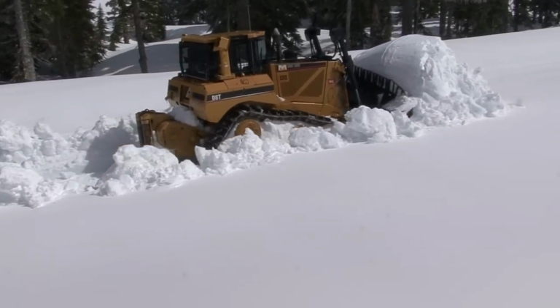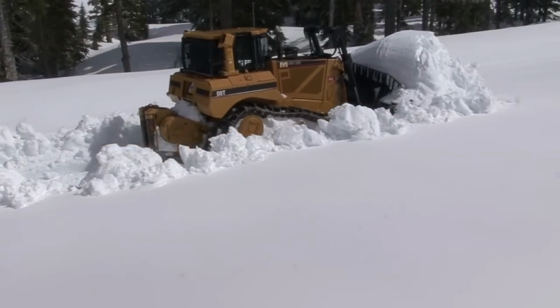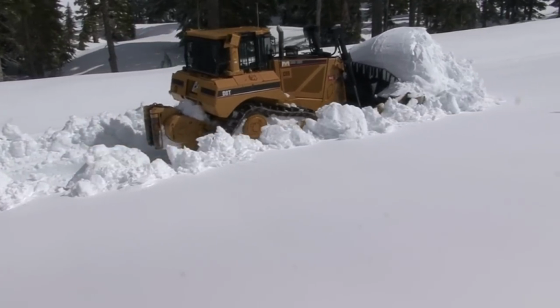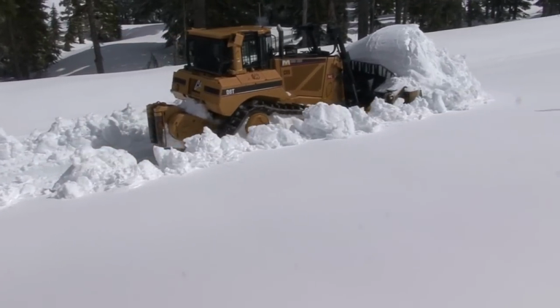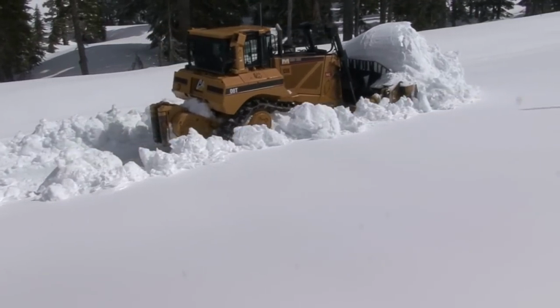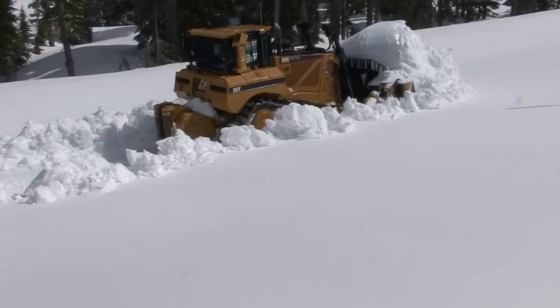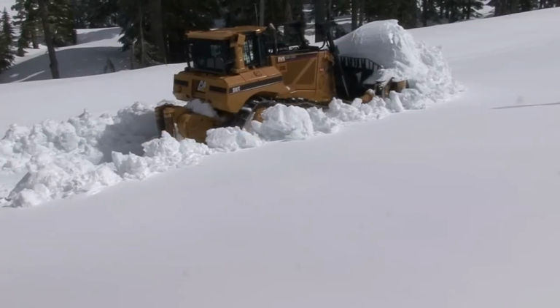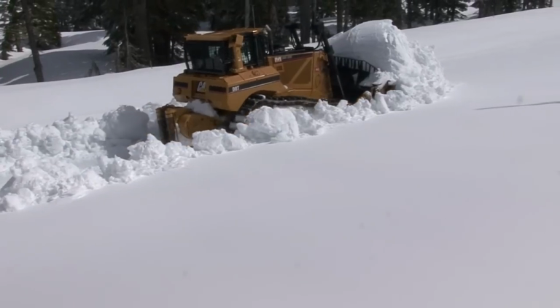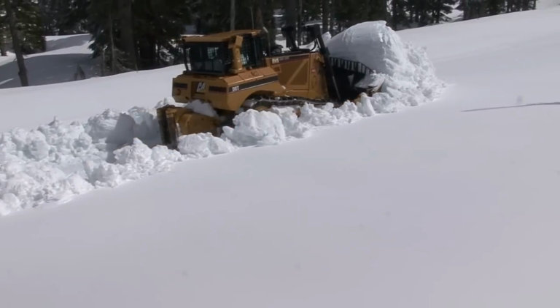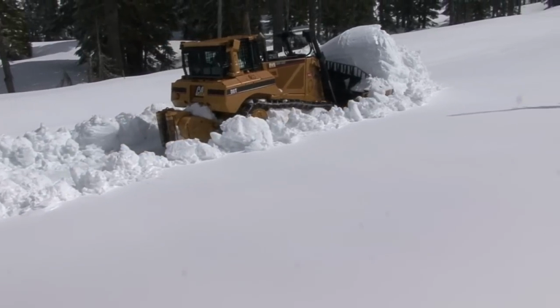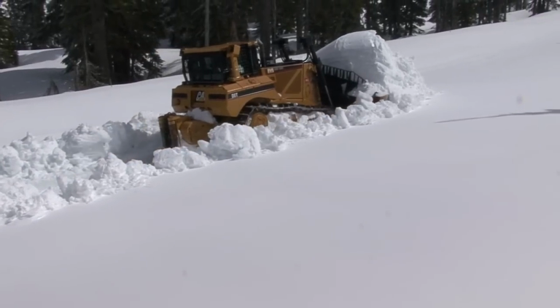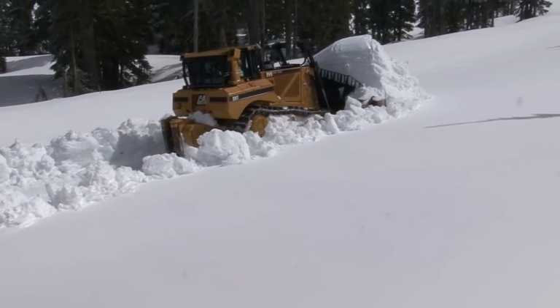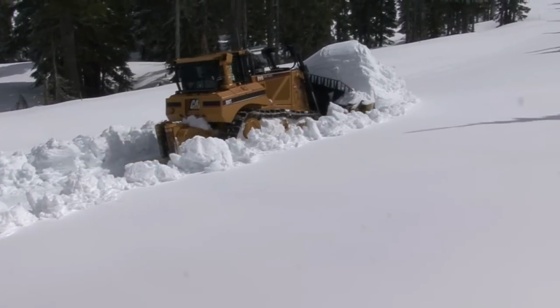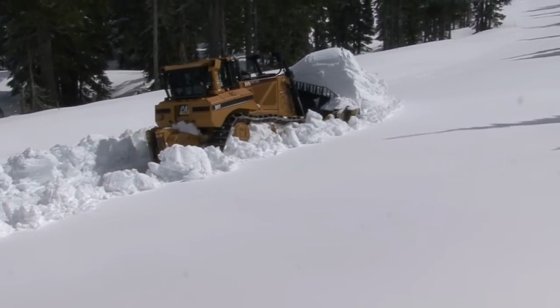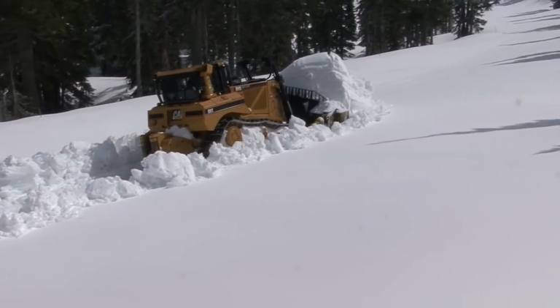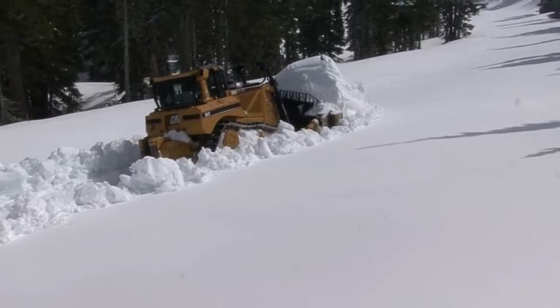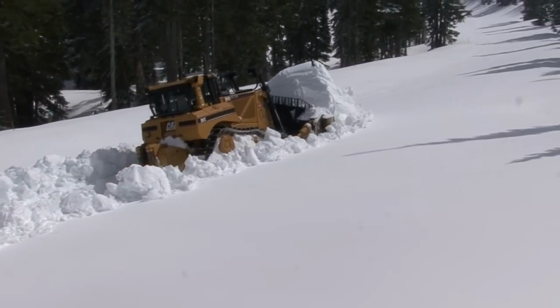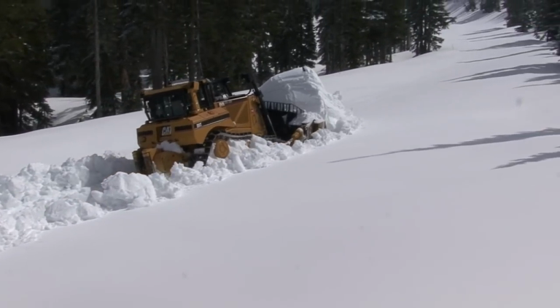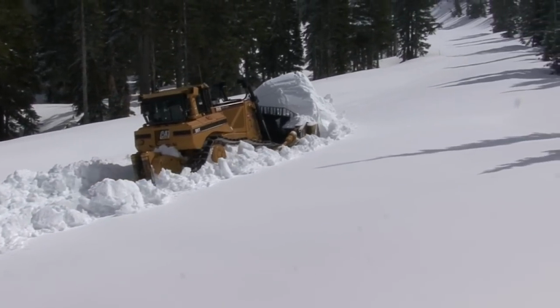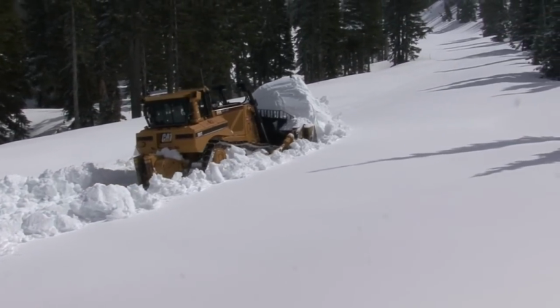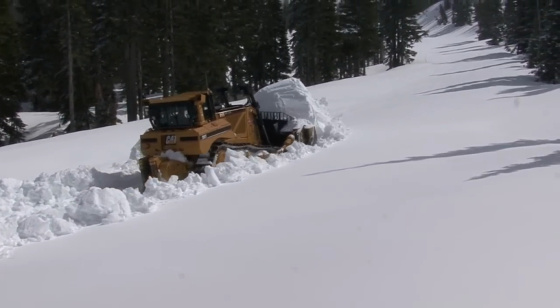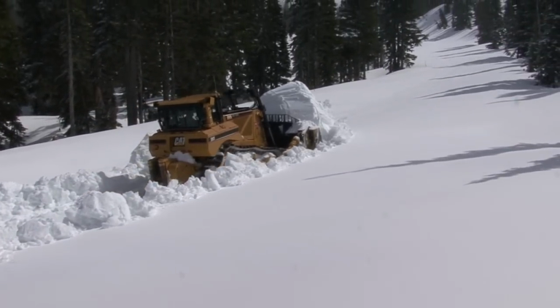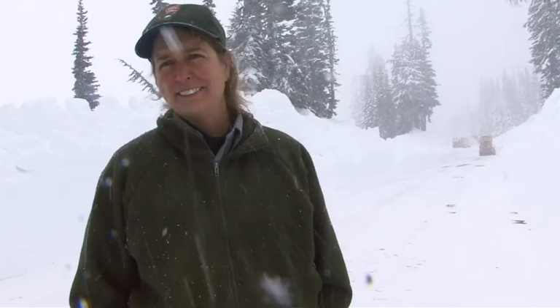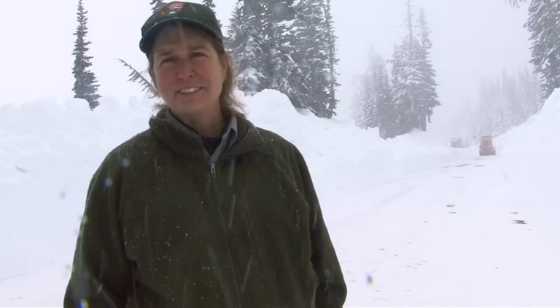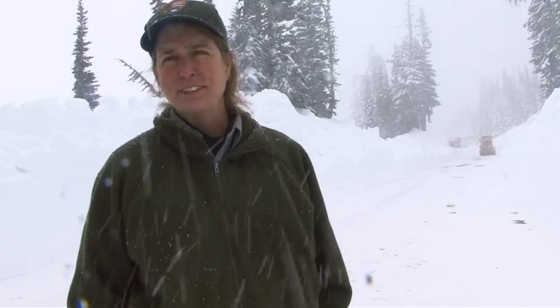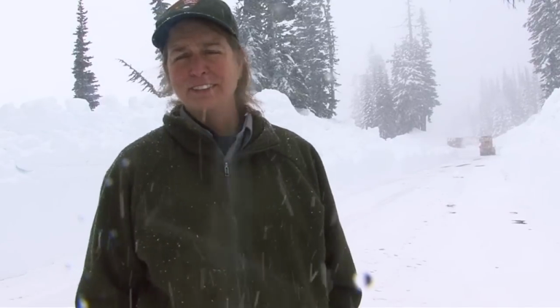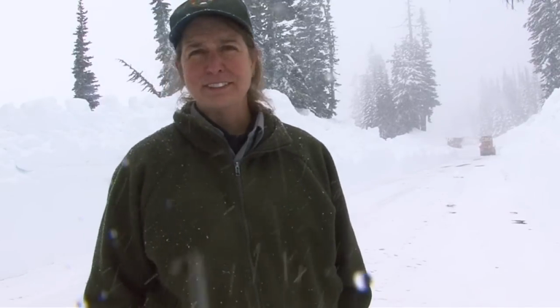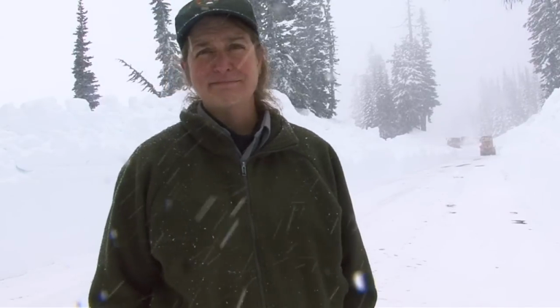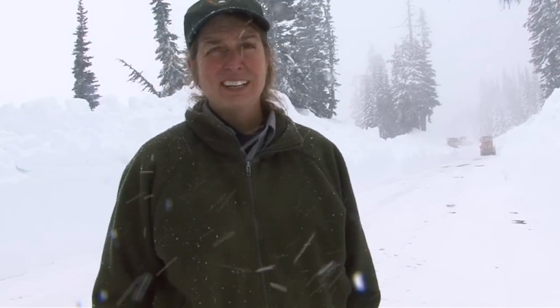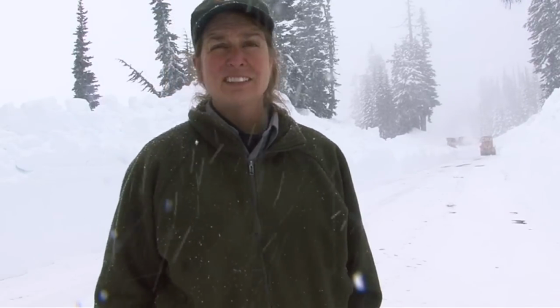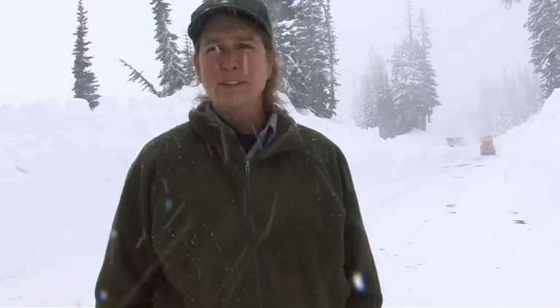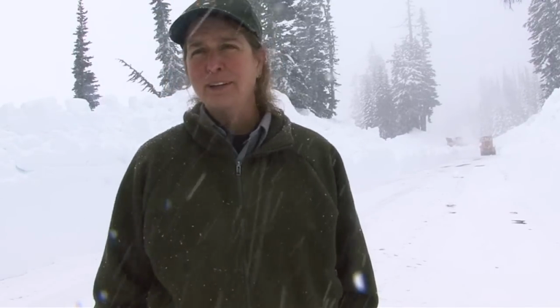When we finish that, we'll come back and finish the Valley Road, and after that we'll go and get Mowich, which is the last one to open. So it's a three-month operation.